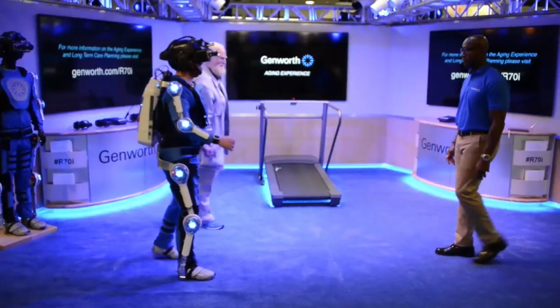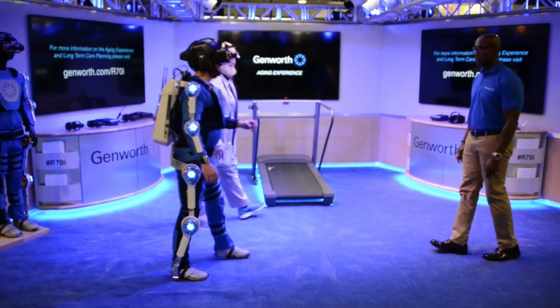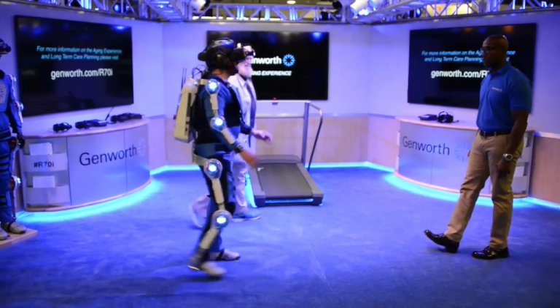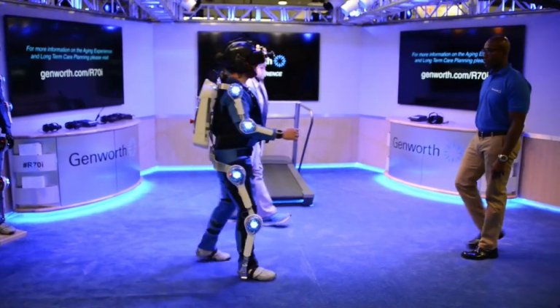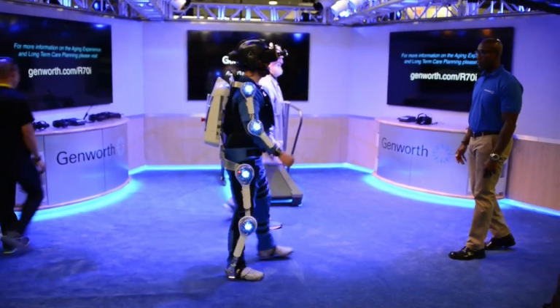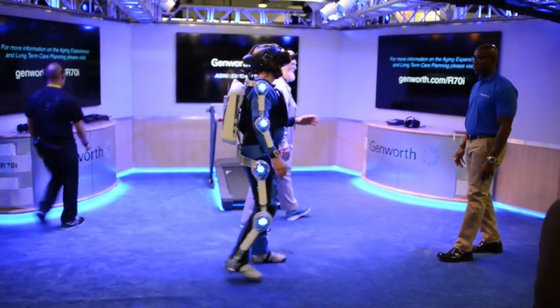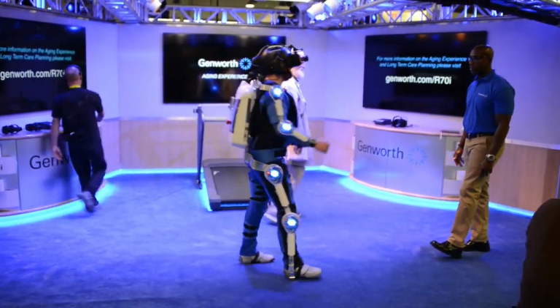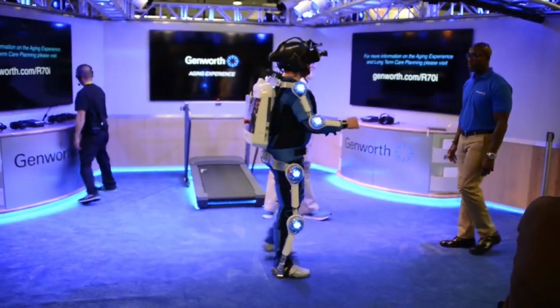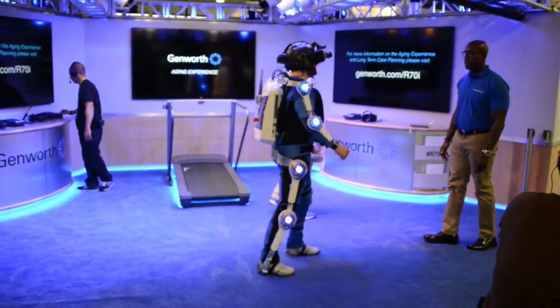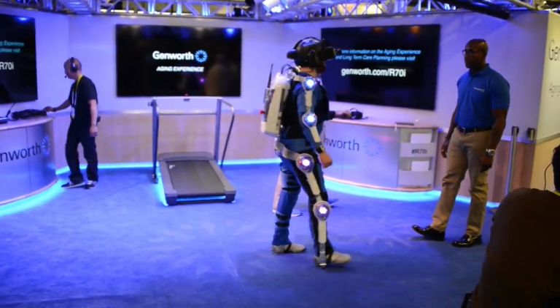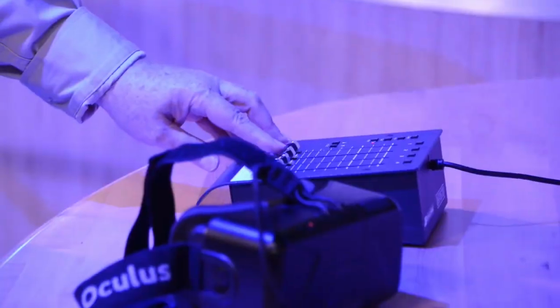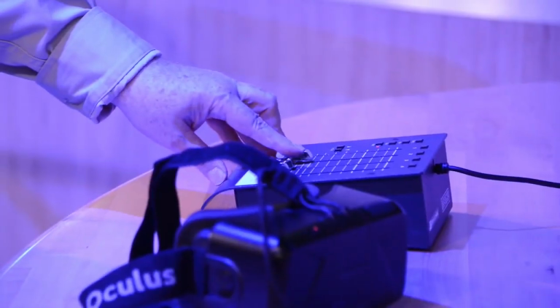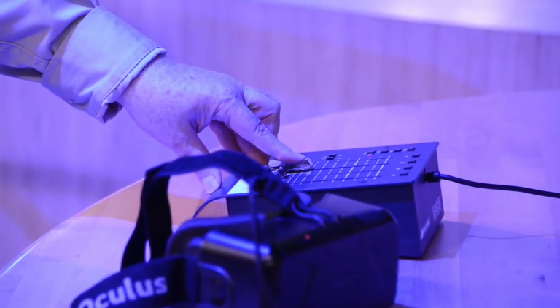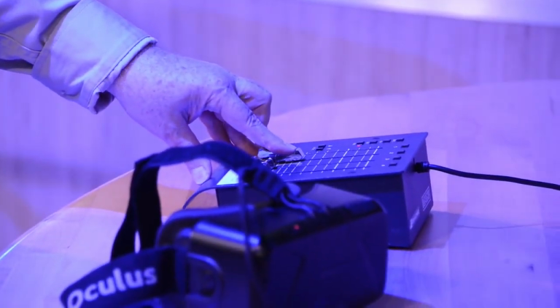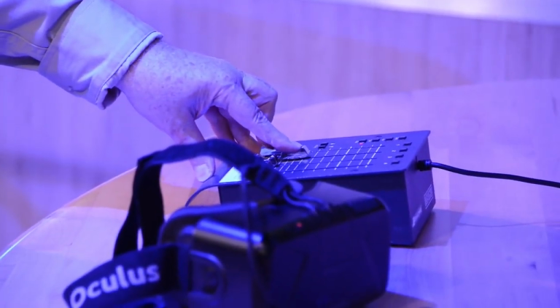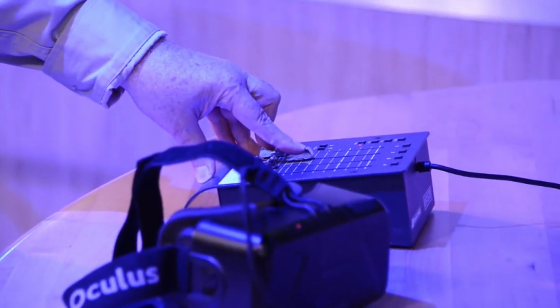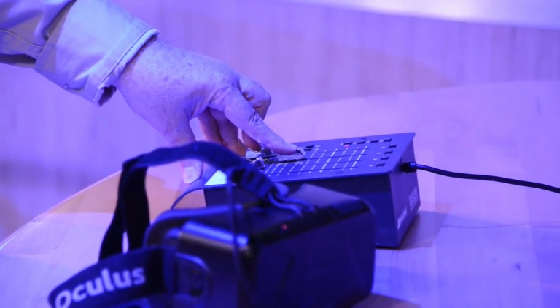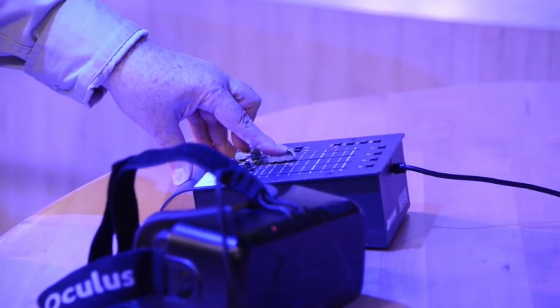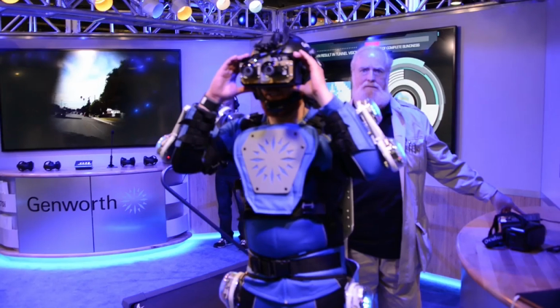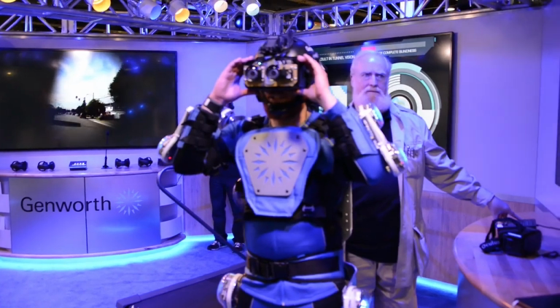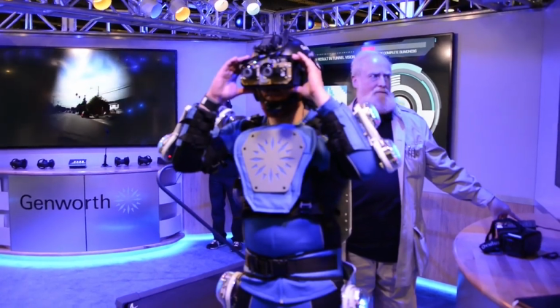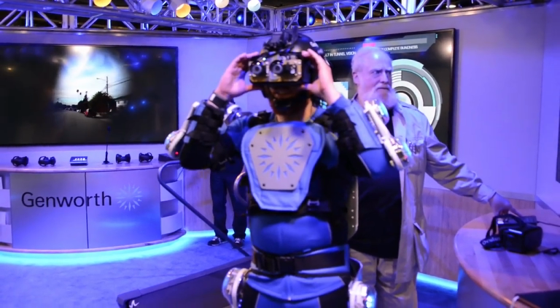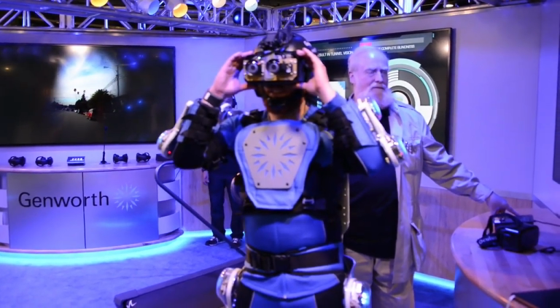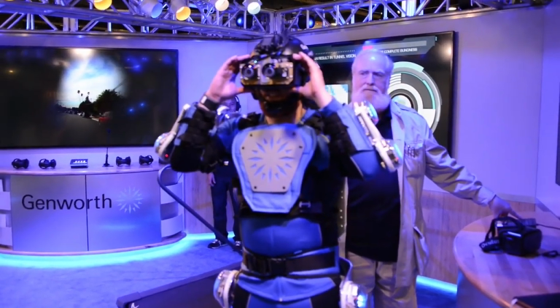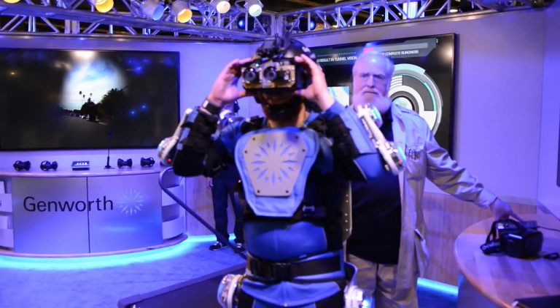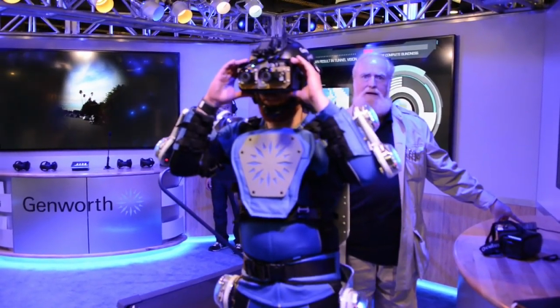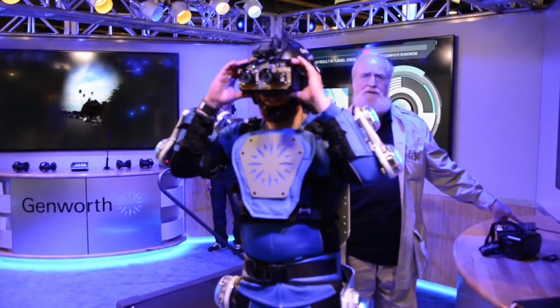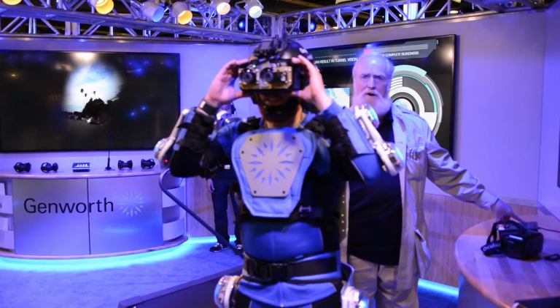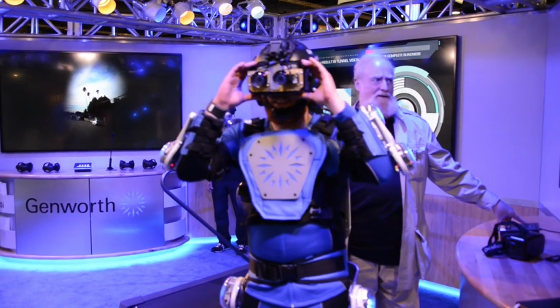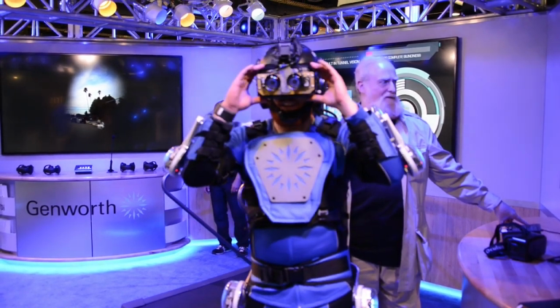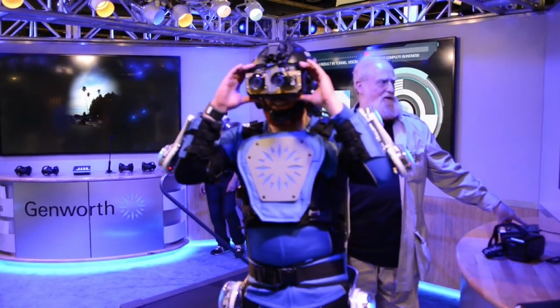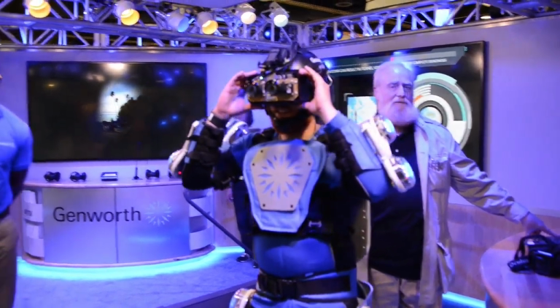Once I had it on, it was a bit cumbersome, but nowhere near the struggle it would soon put me through. Using a set of controls, the Genworth team was able to instantly affect my vision, simulating cataracts, floaters, flashes, tunnel vision from macular degeneration, and even complete blindness.